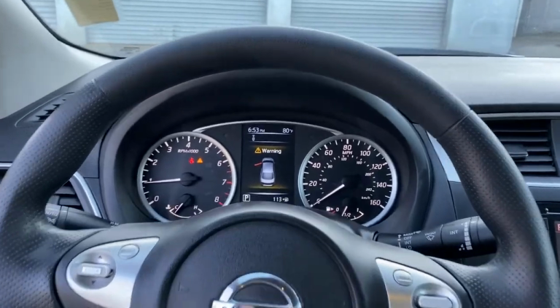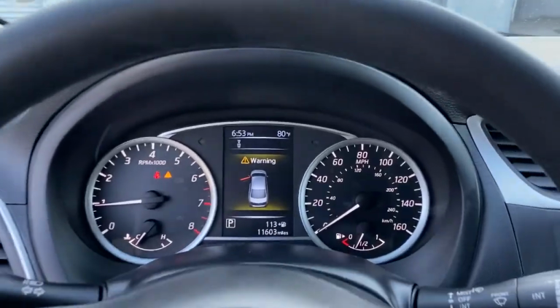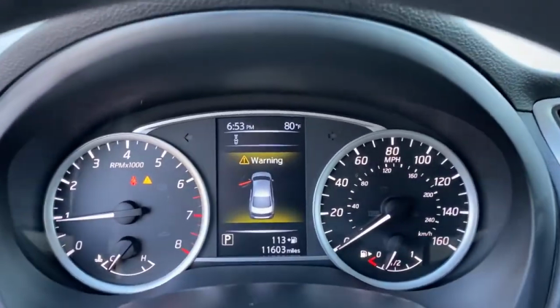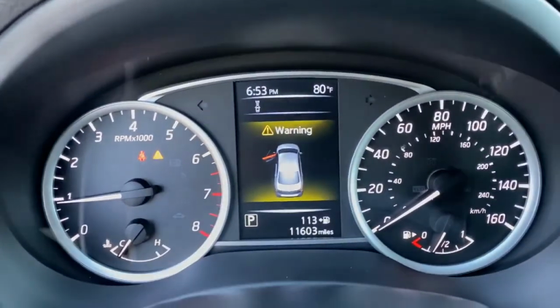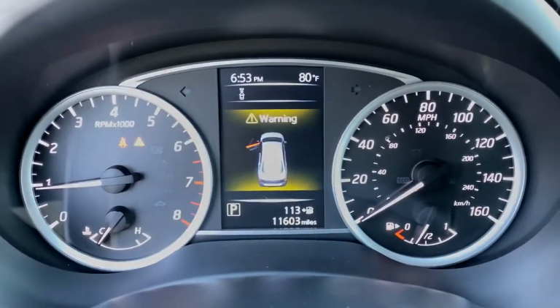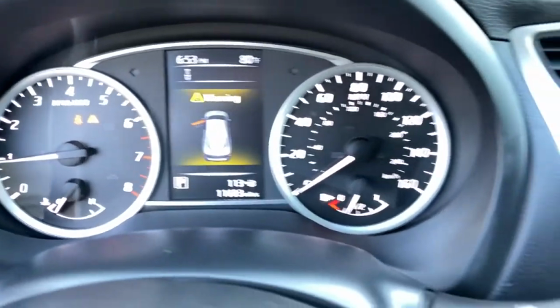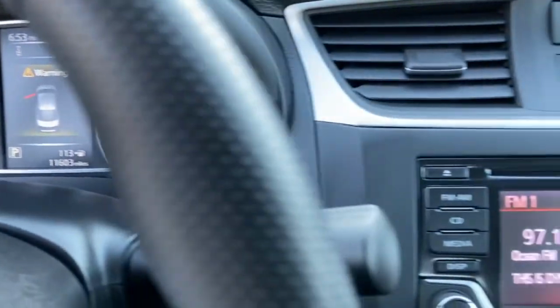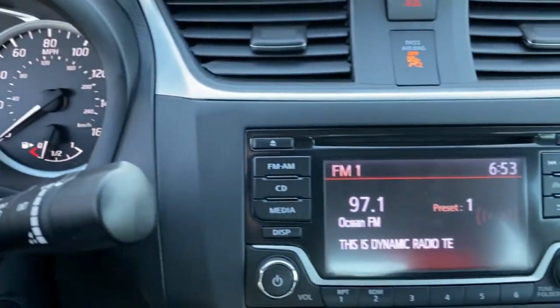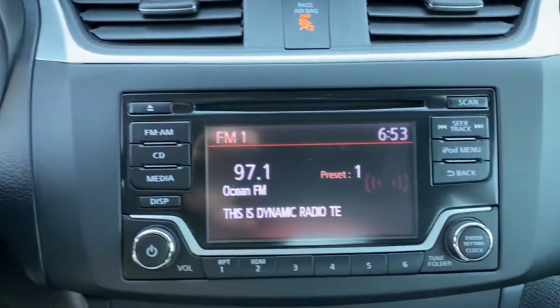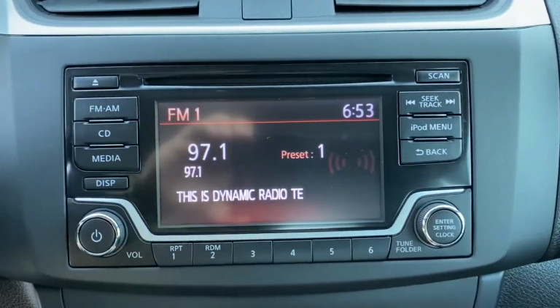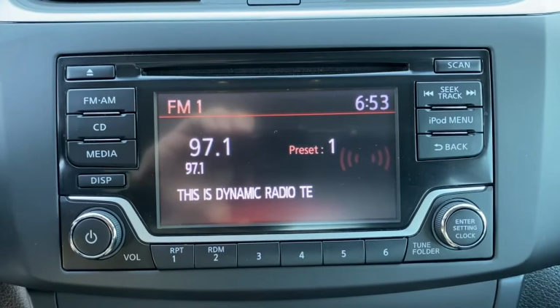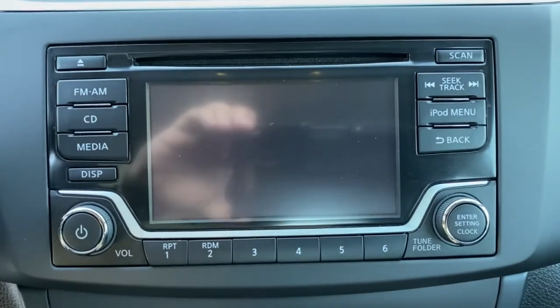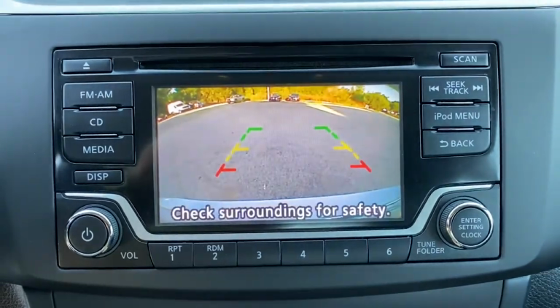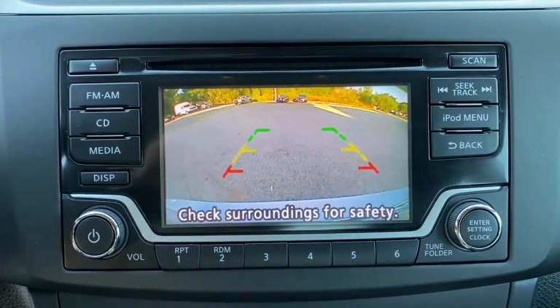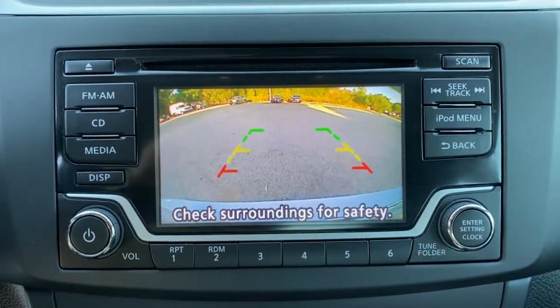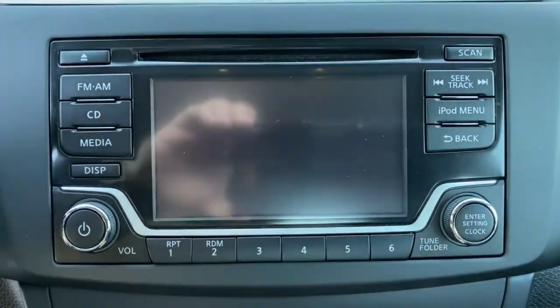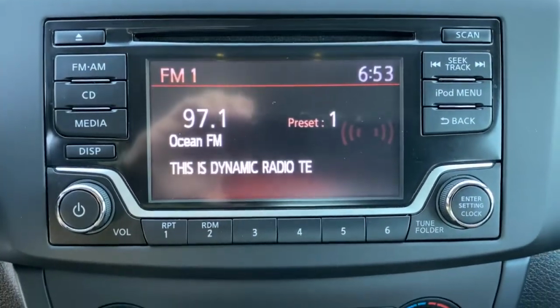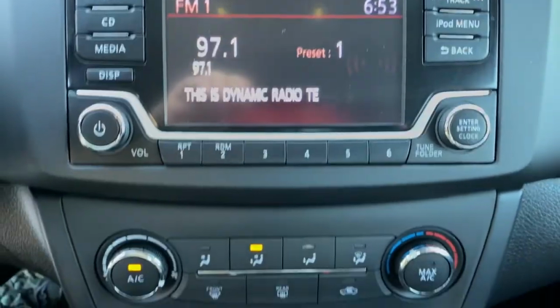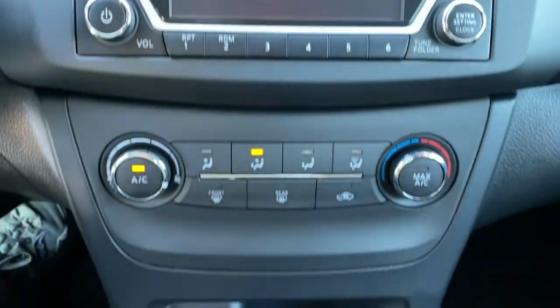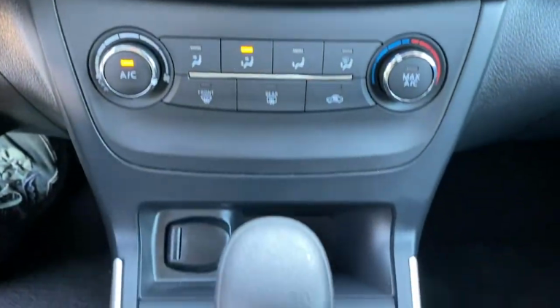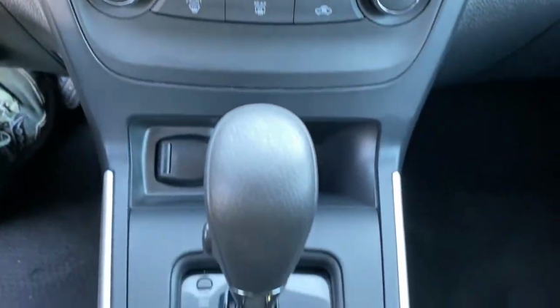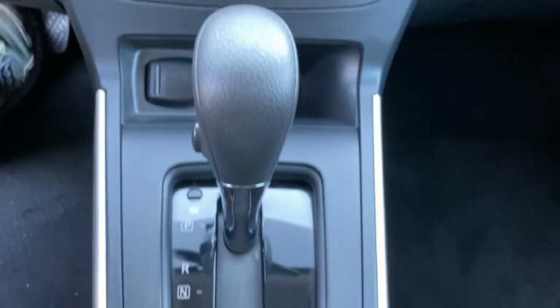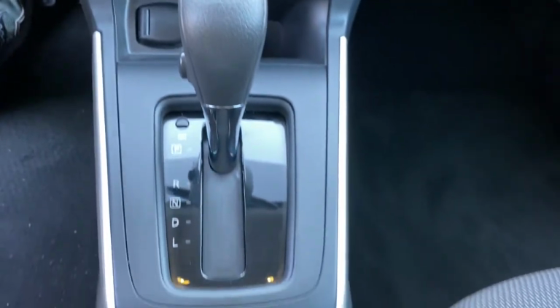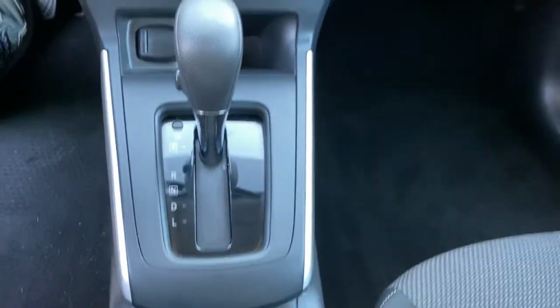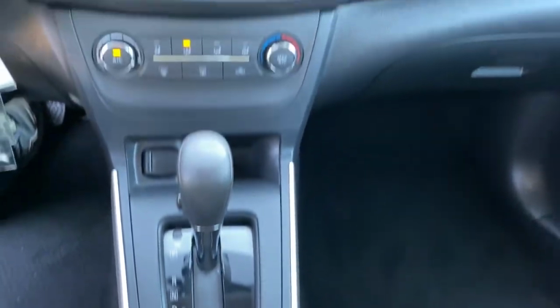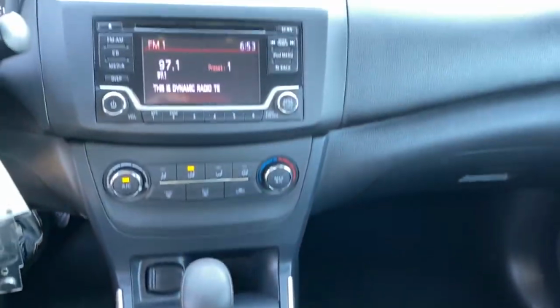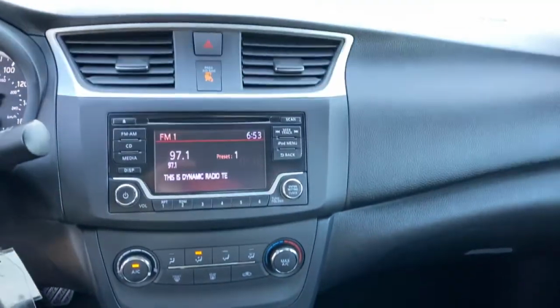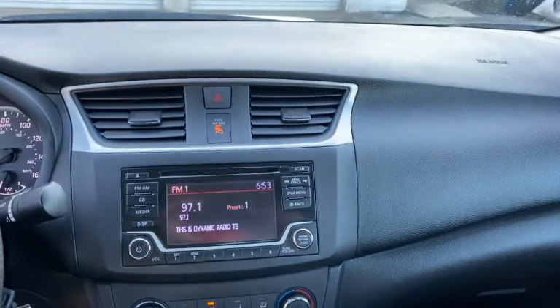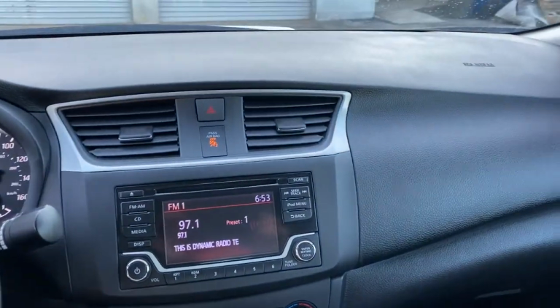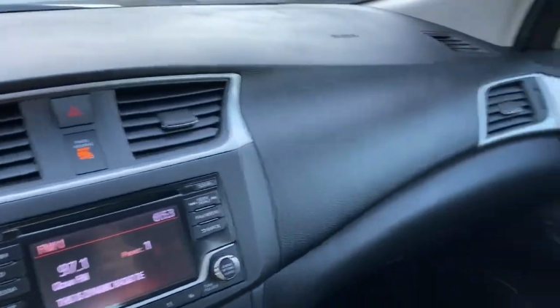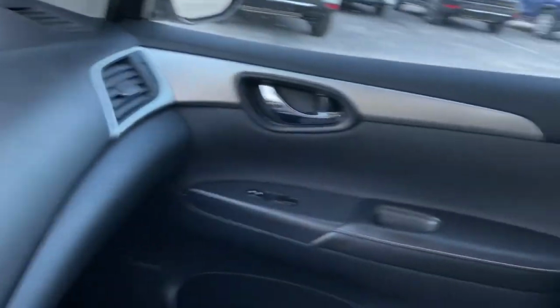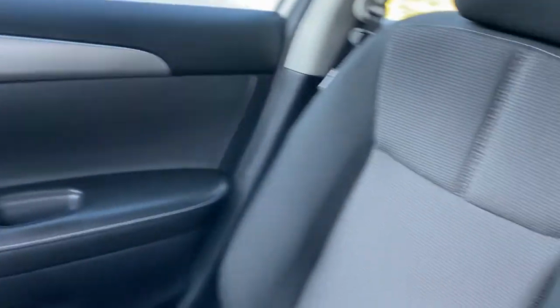Keyless entry, backup camera, Bluetooth connection, steering wheel audio controls, stability control, pass-through rear seat, intermittent wipers, traction control, temporary spare tire, passenger vanity mirror.